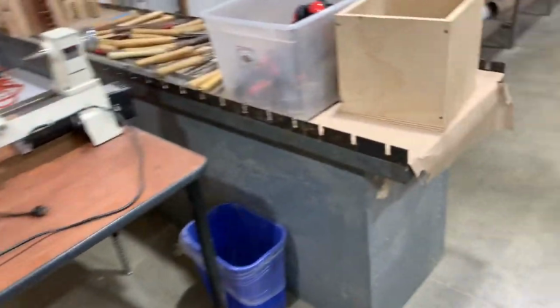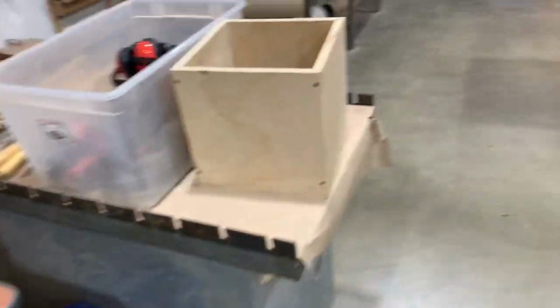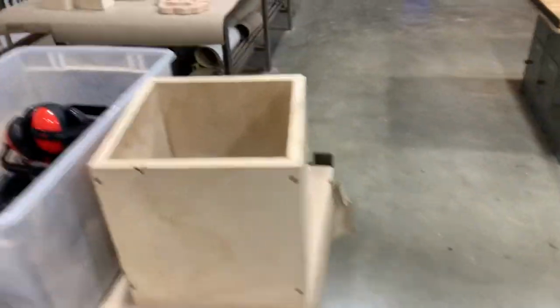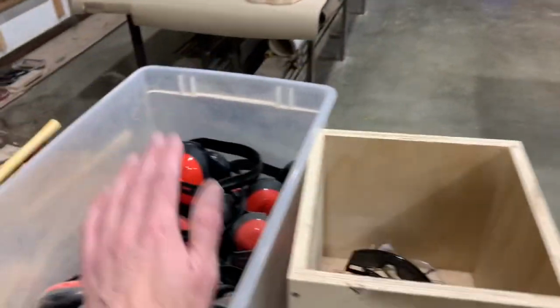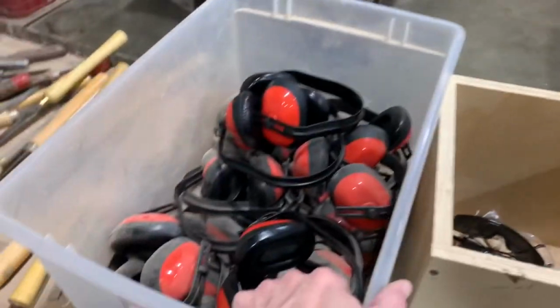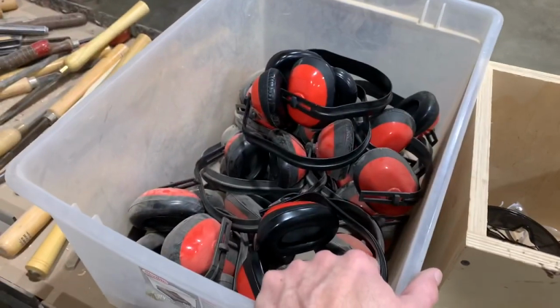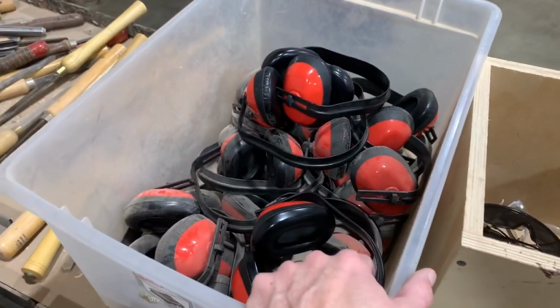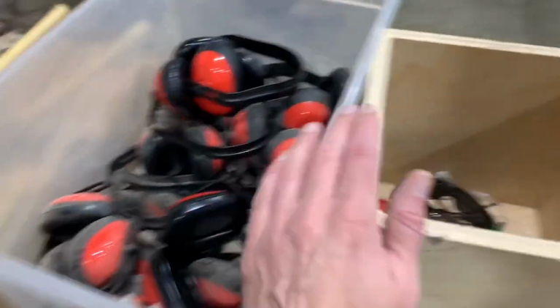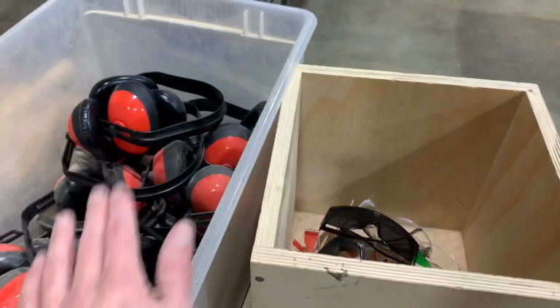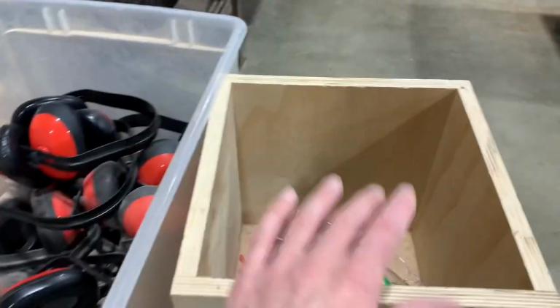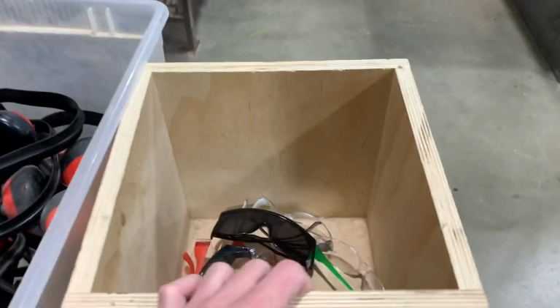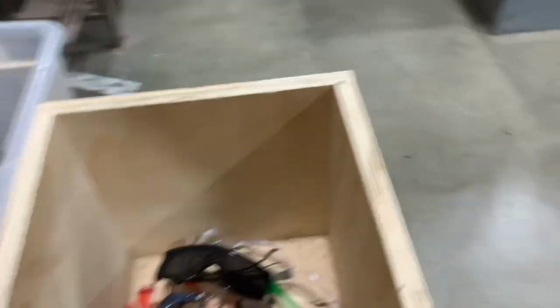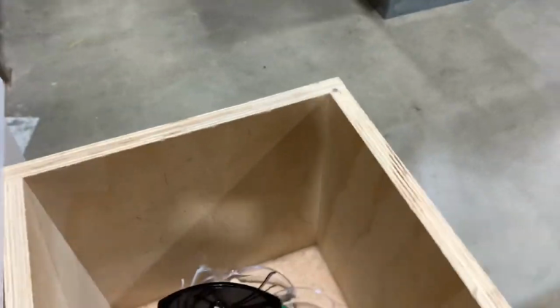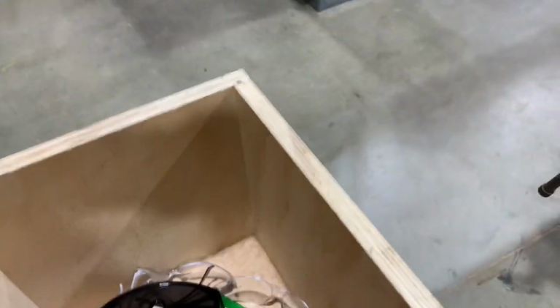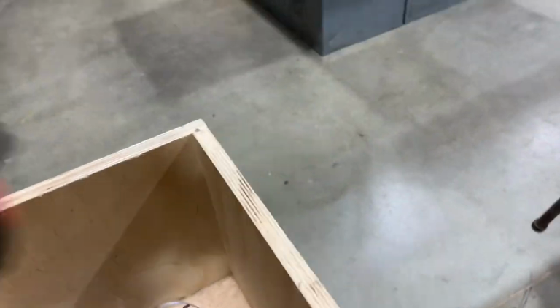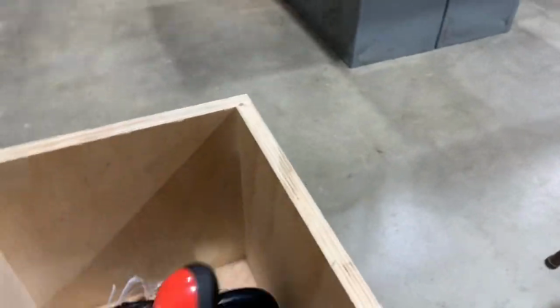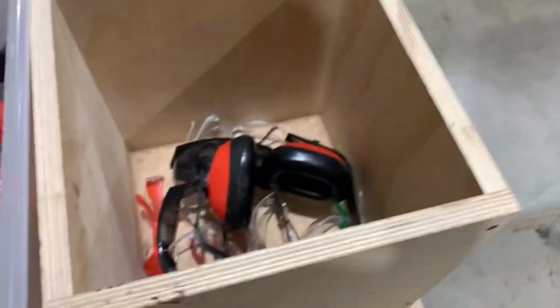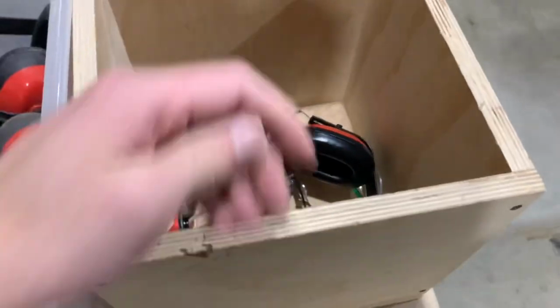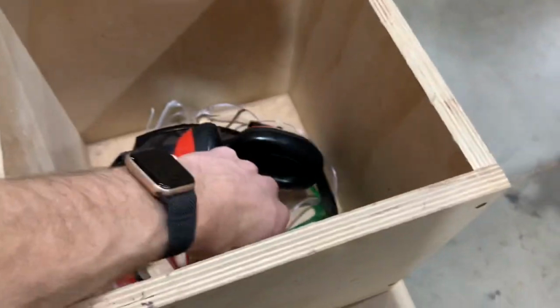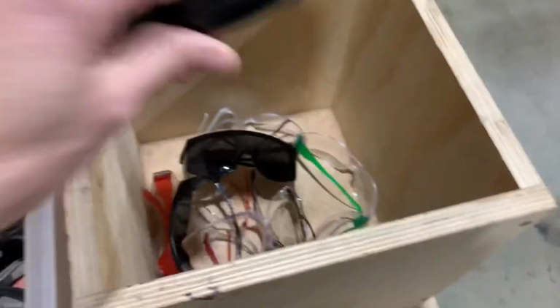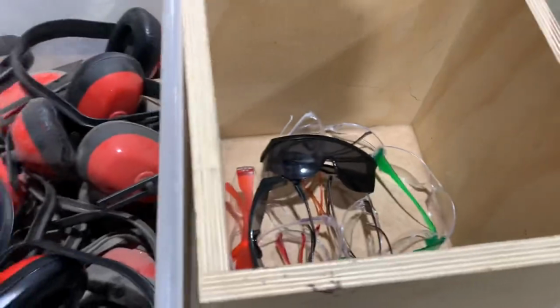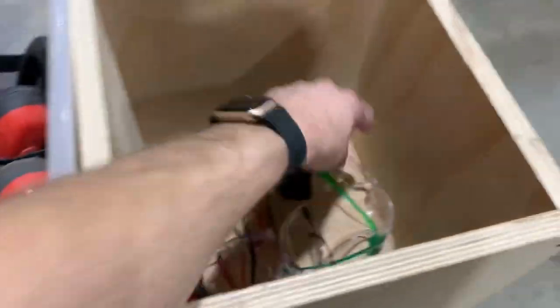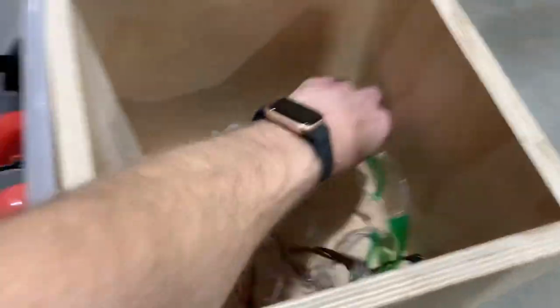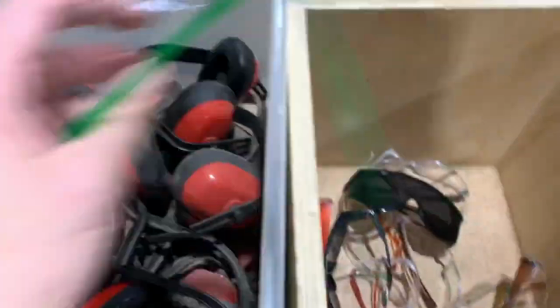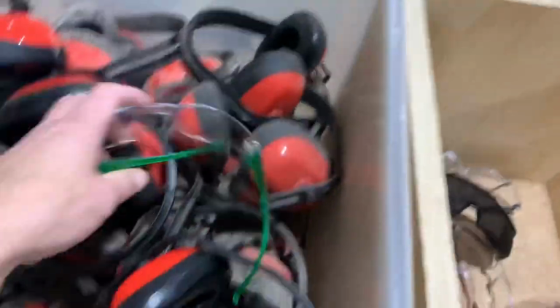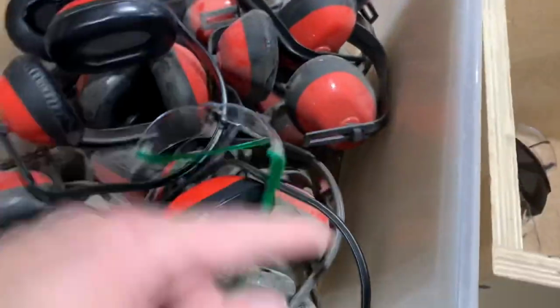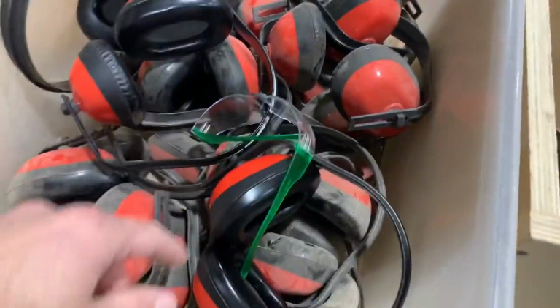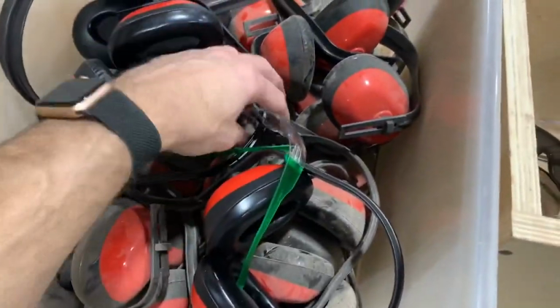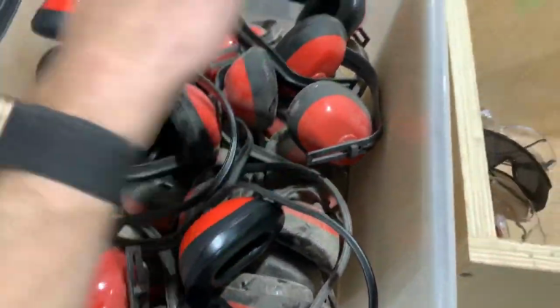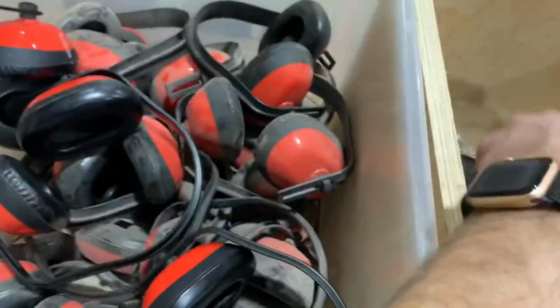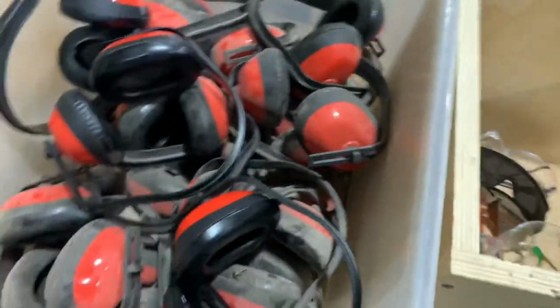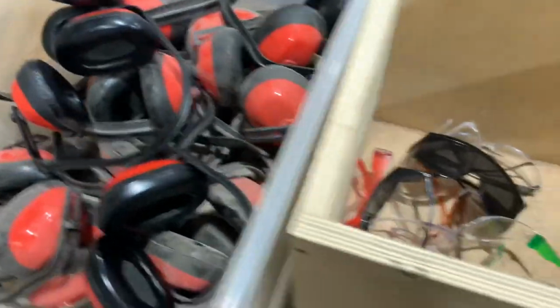Once you get them all, bring them all back here, put them in there — earmuffs here, goggles in here. If you see goggles in the wrong bin, take them out, and vice versa. You also need to keep this organized, put them in the right bin.